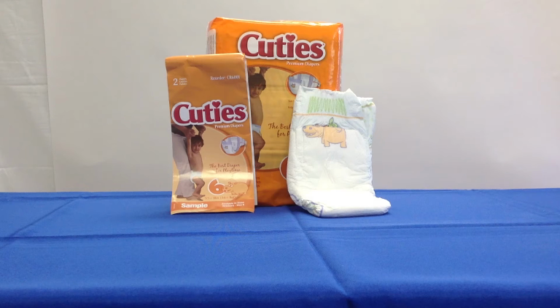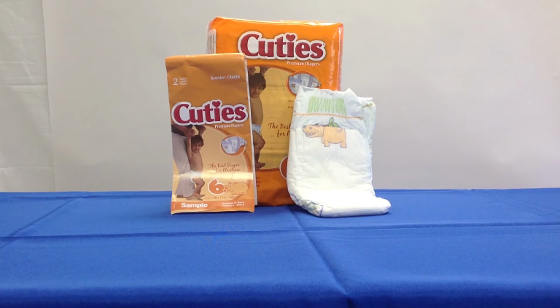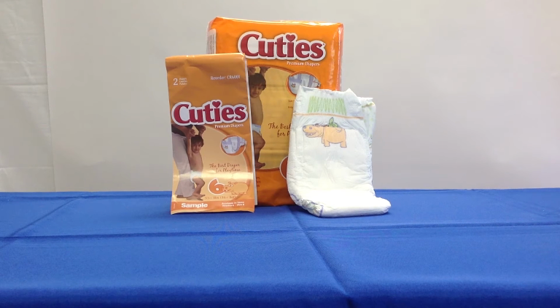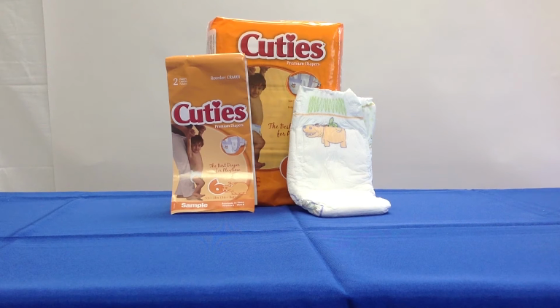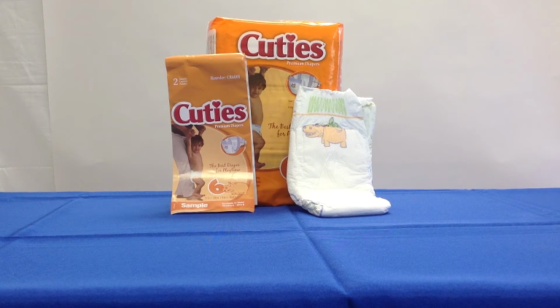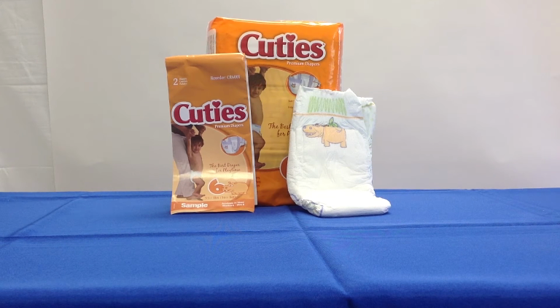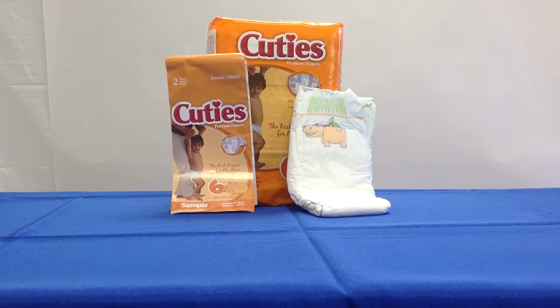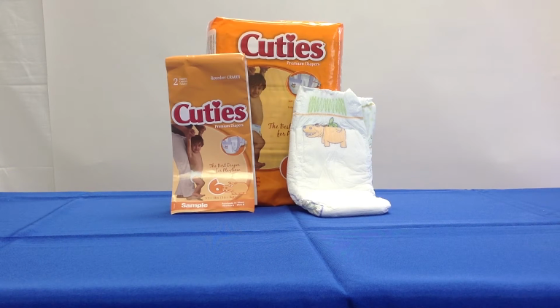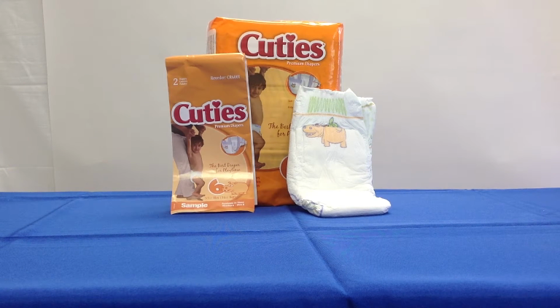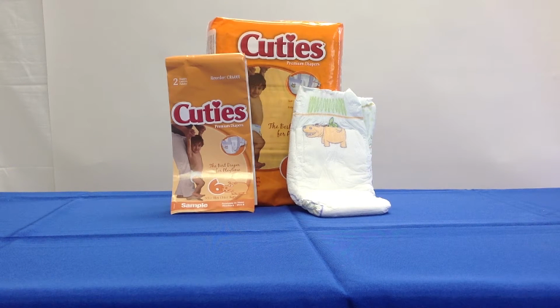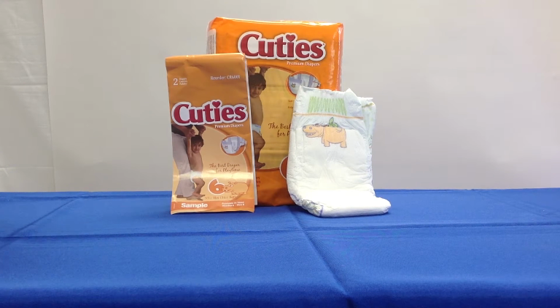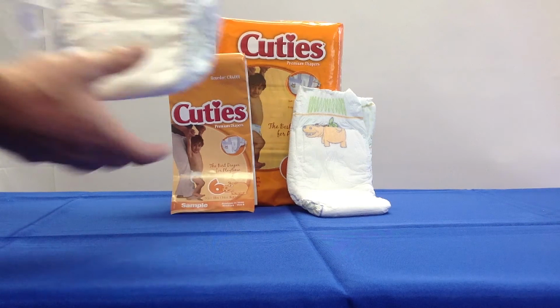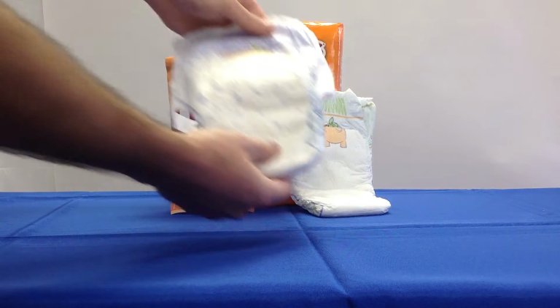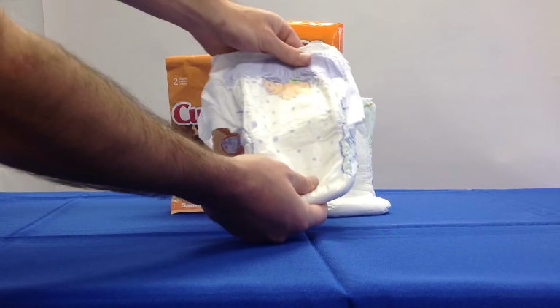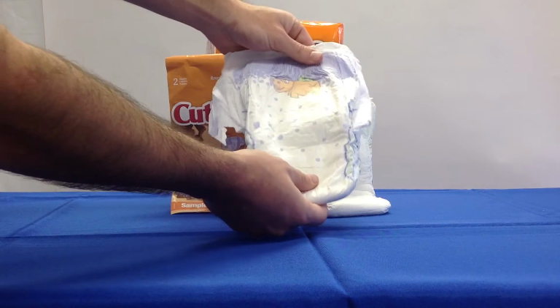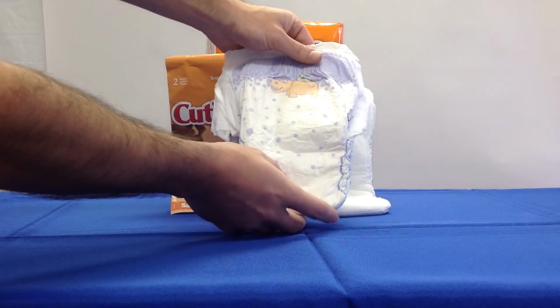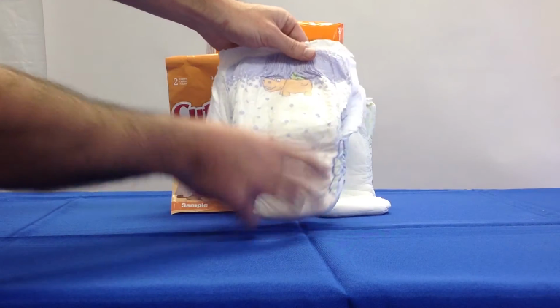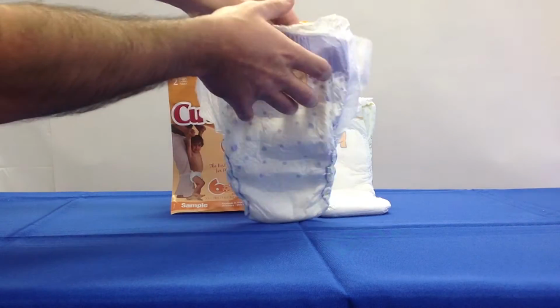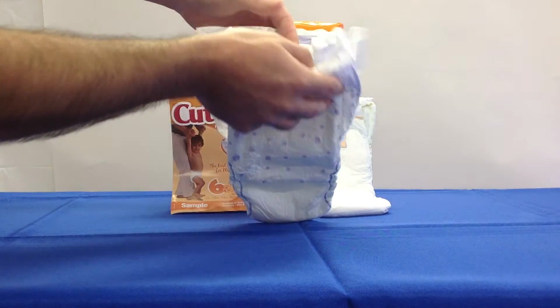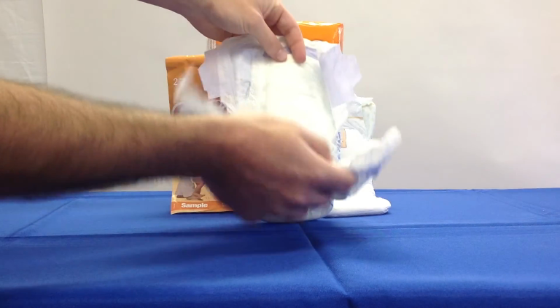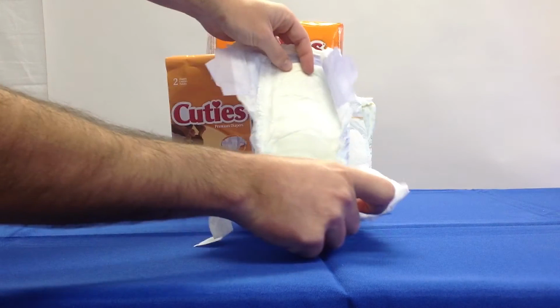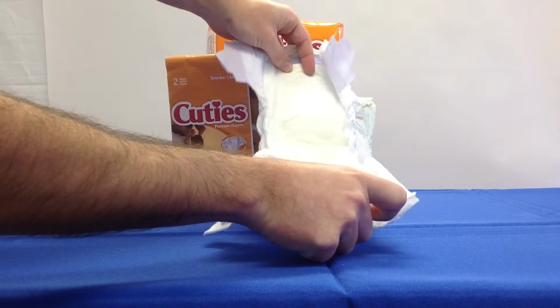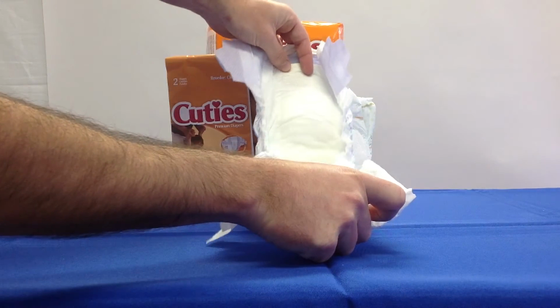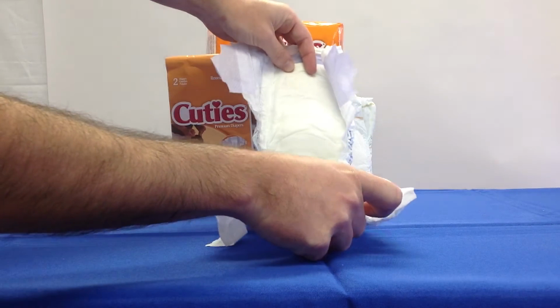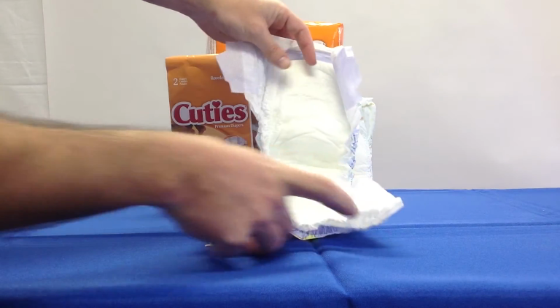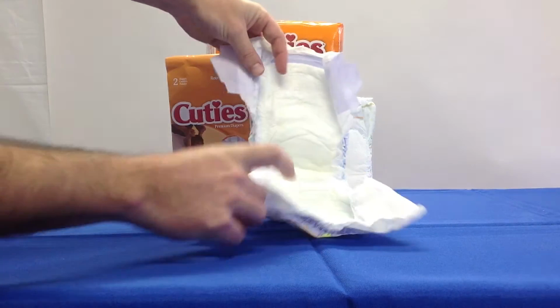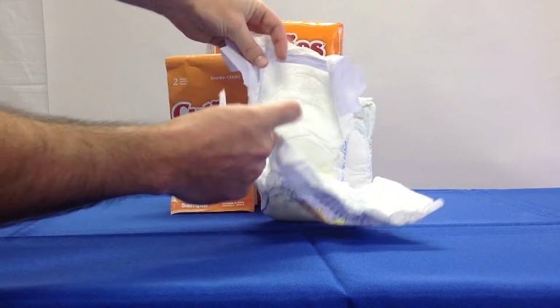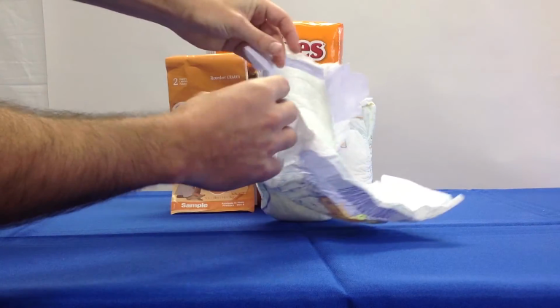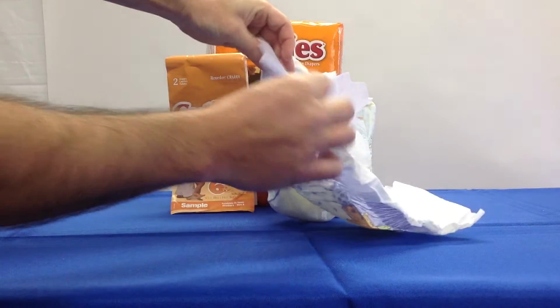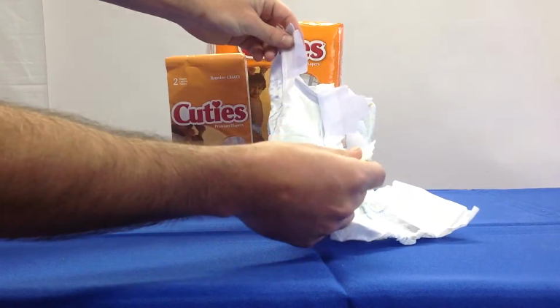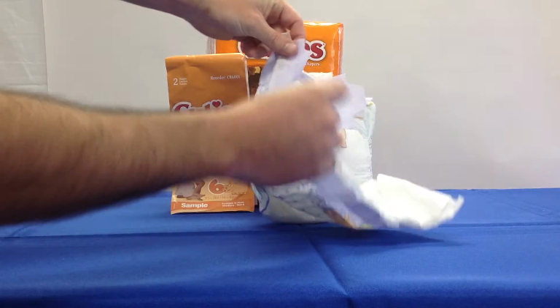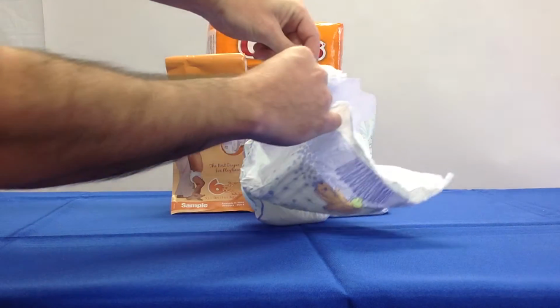These are Cuties Baby Diapers. They're designed with an ultra-absorbent core for leakage protection and adjustable grip tabs for a more comfortable fit.